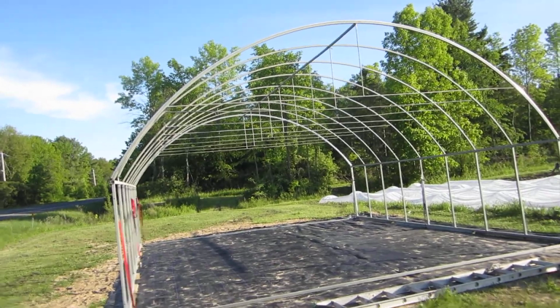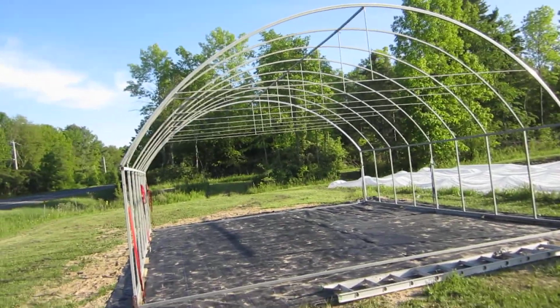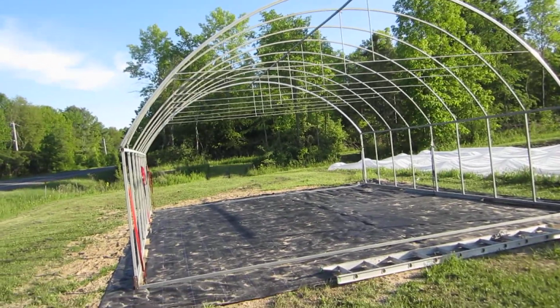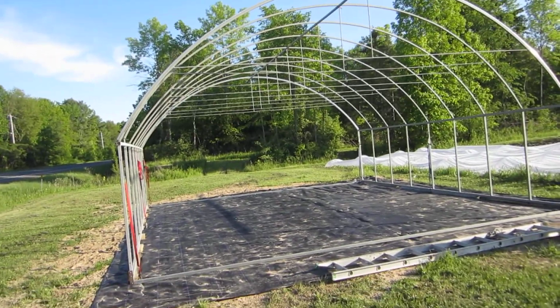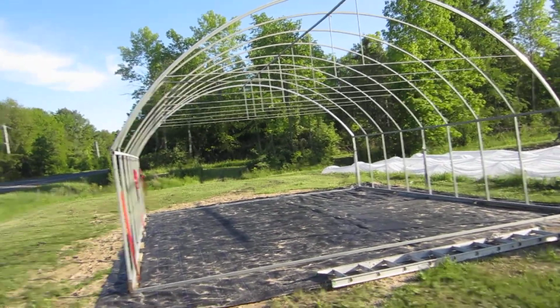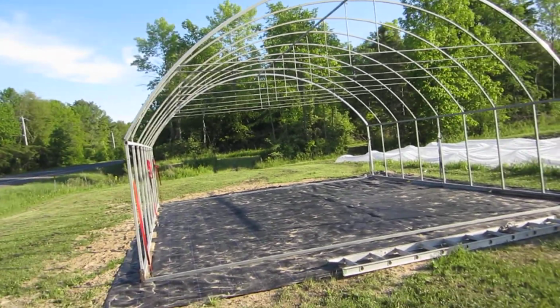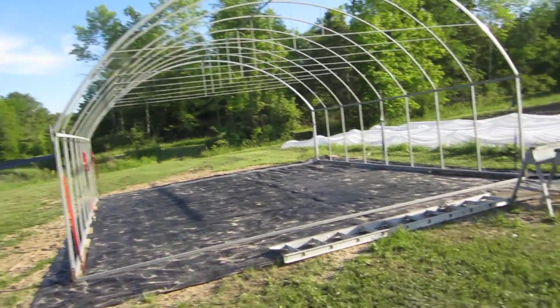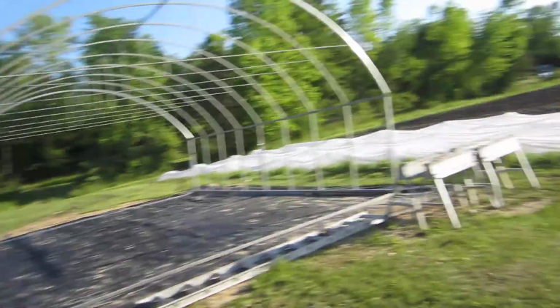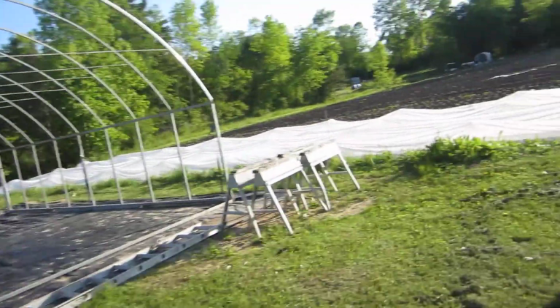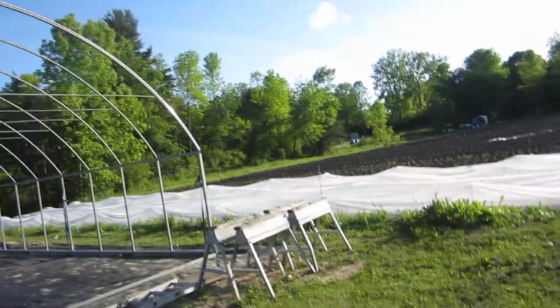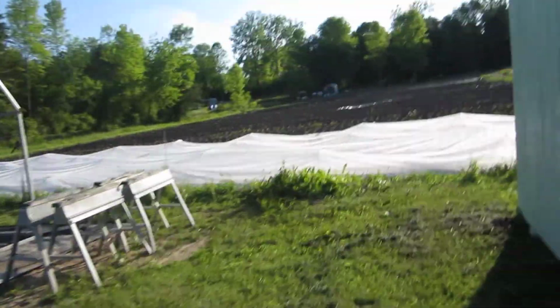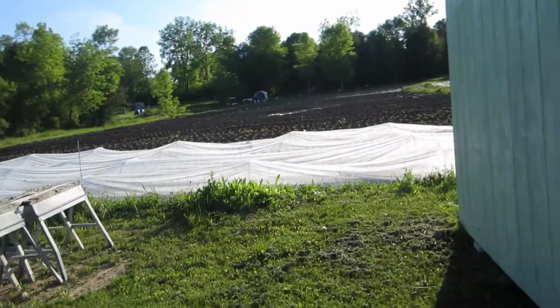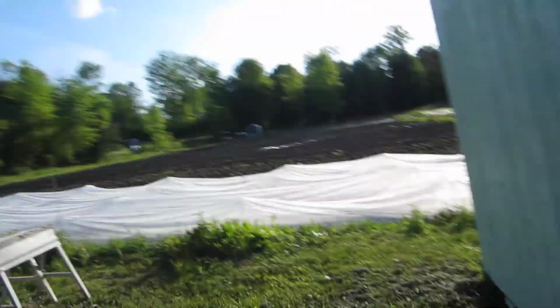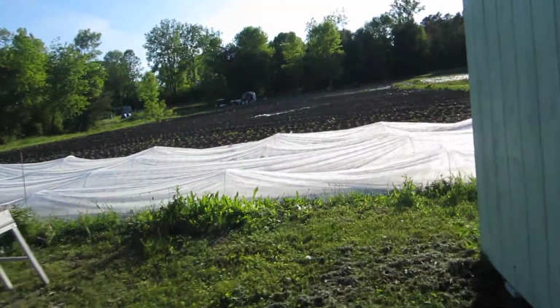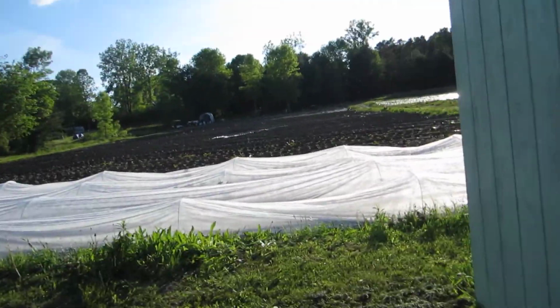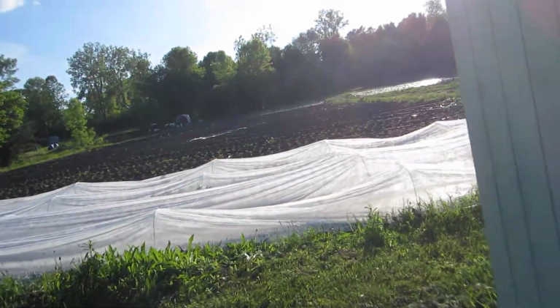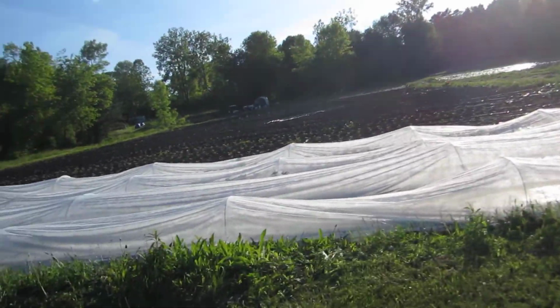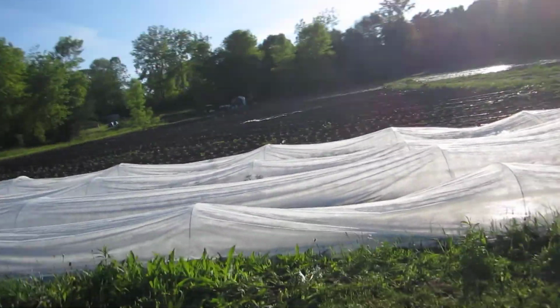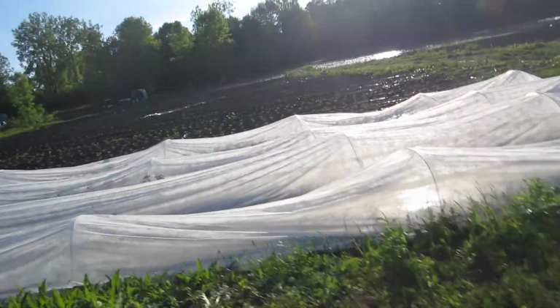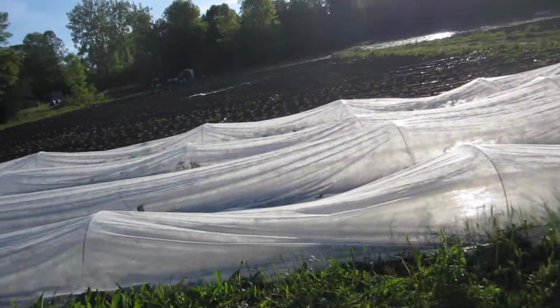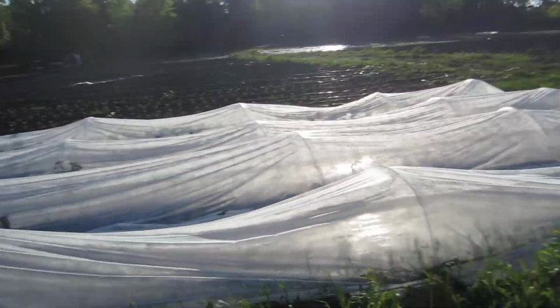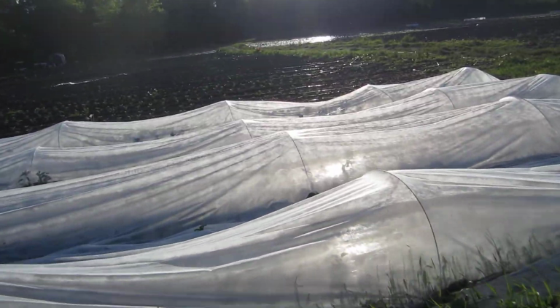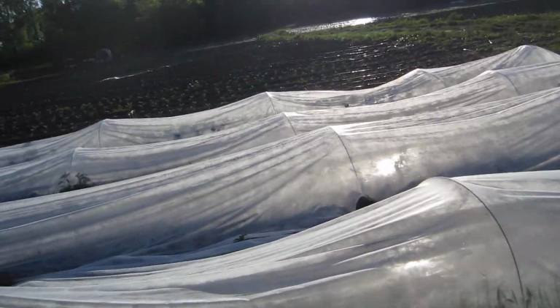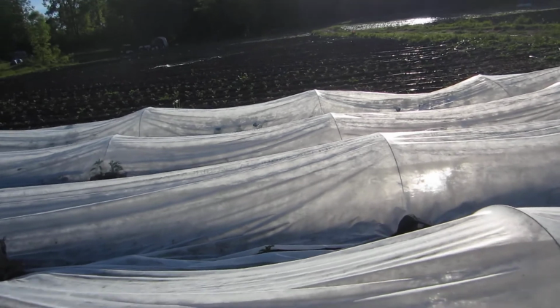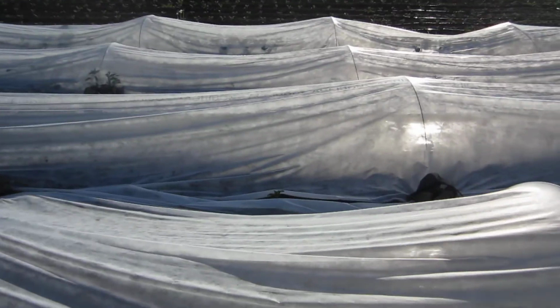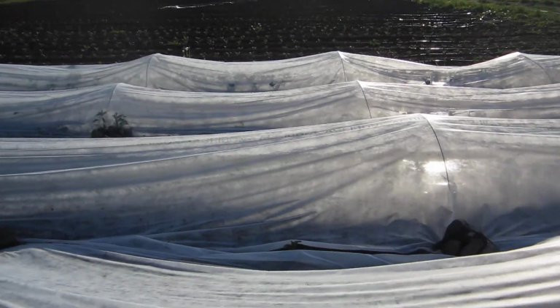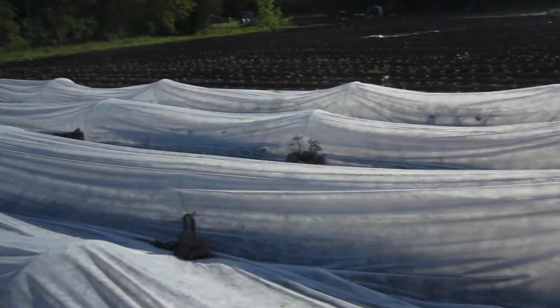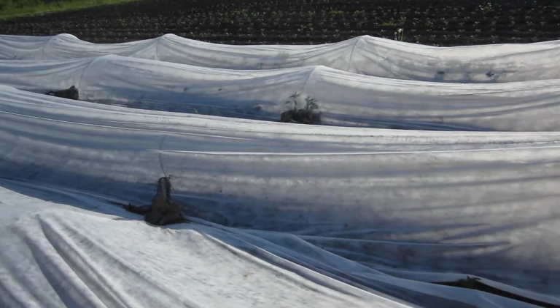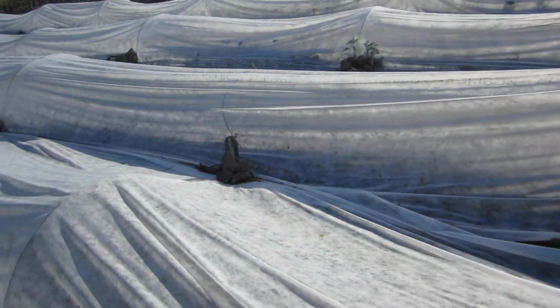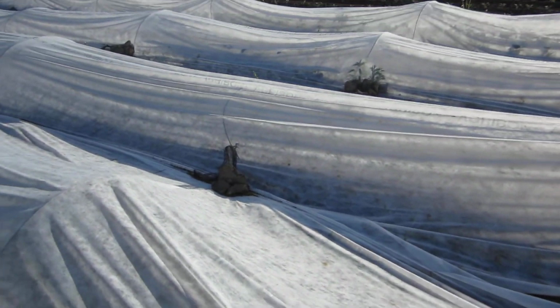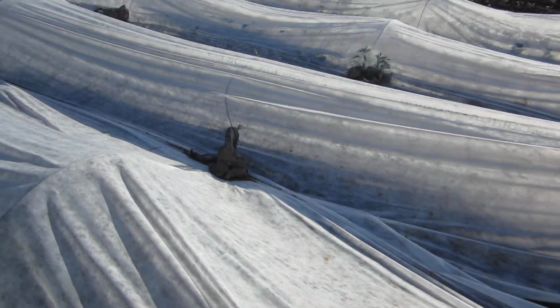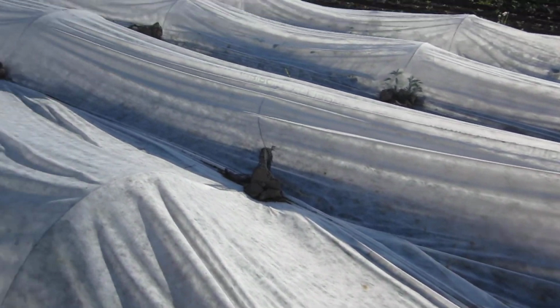This is going to be the CSA distribution and washing station. Under here is kale — we put it immediately under row cover to protect from flea beetles.